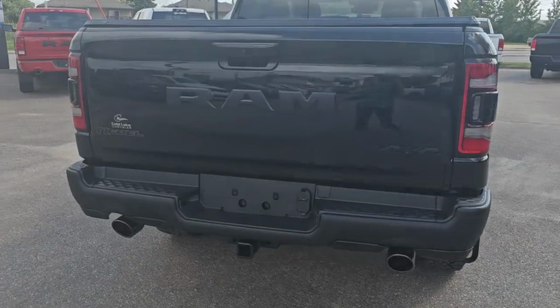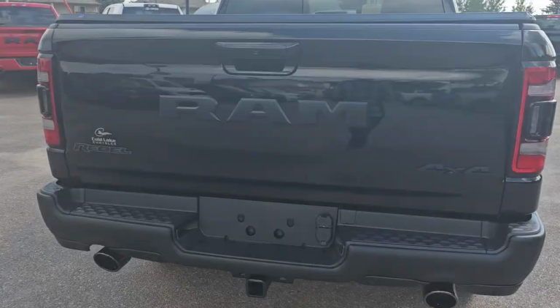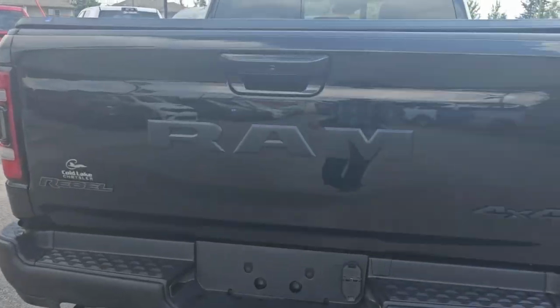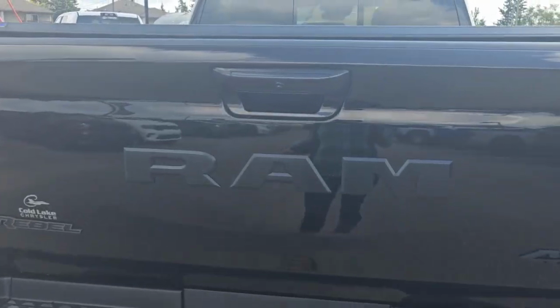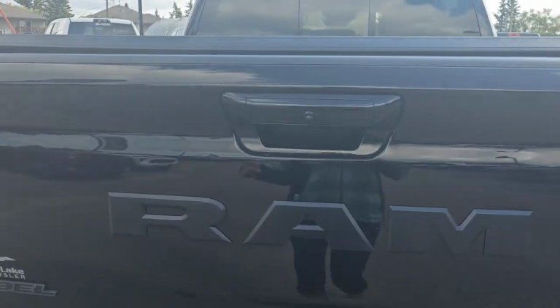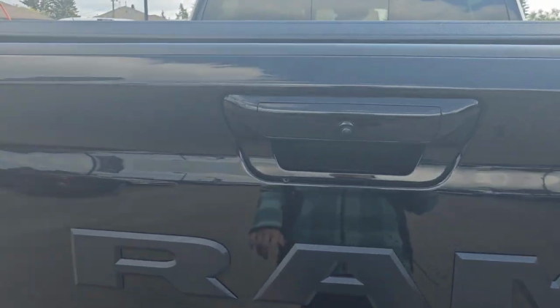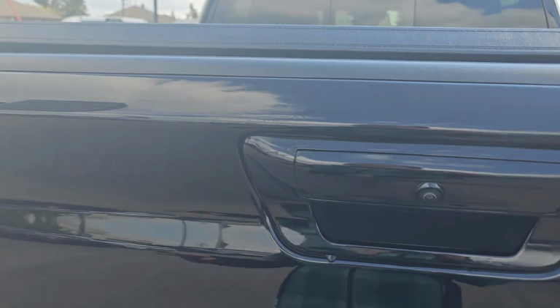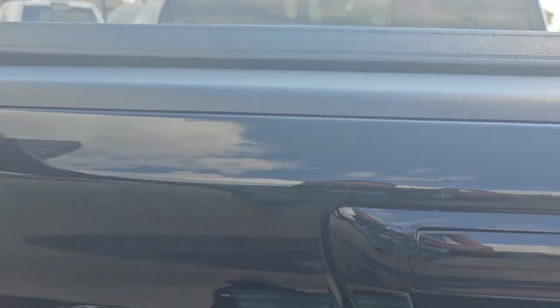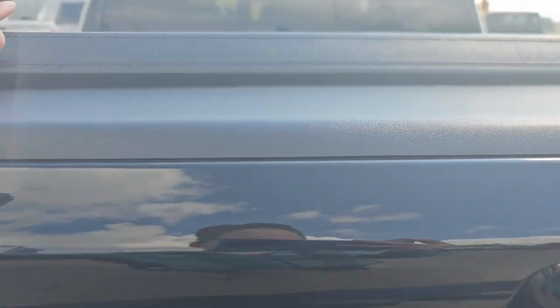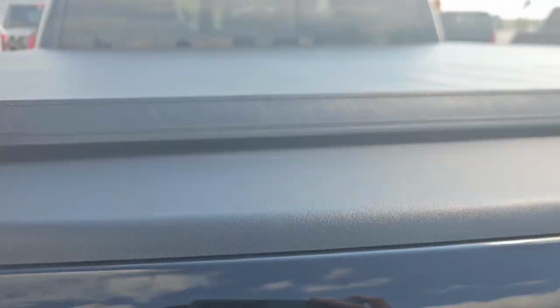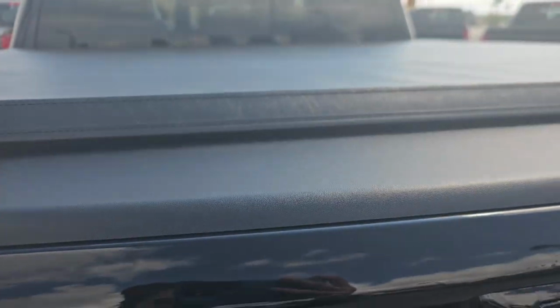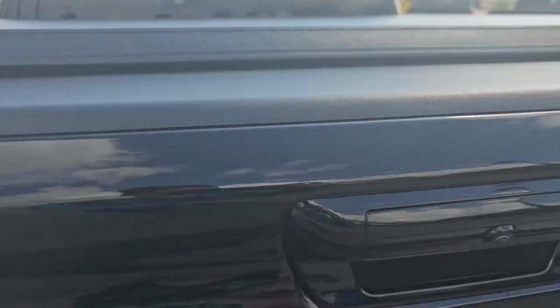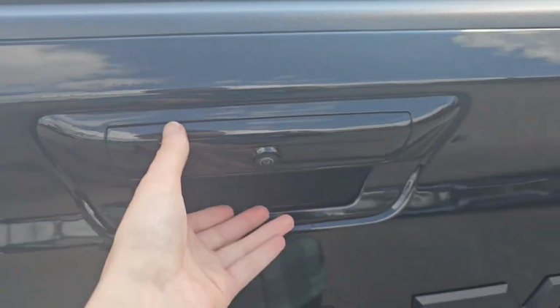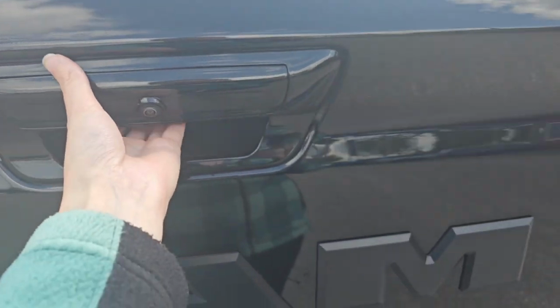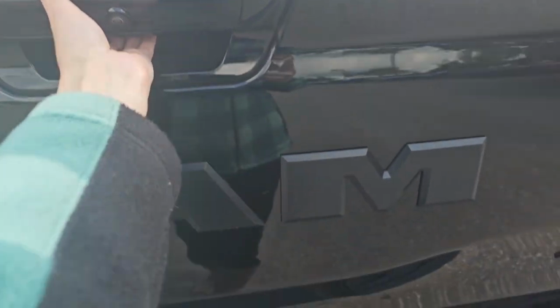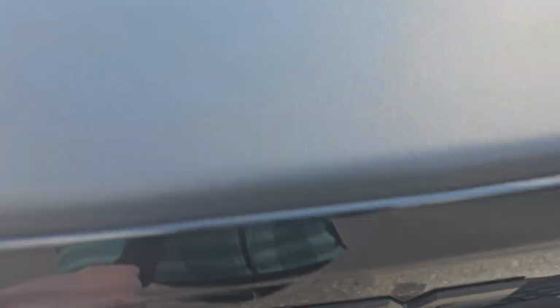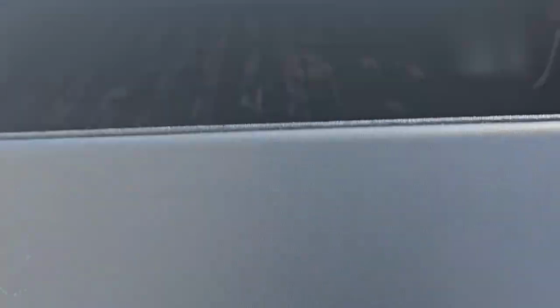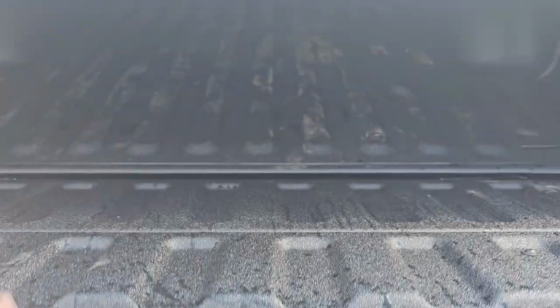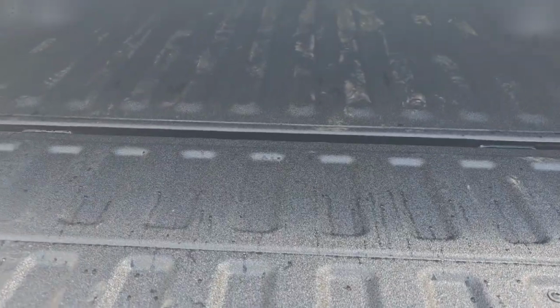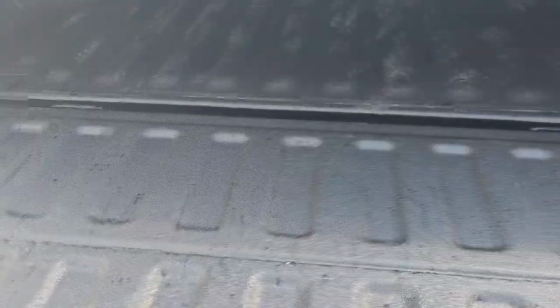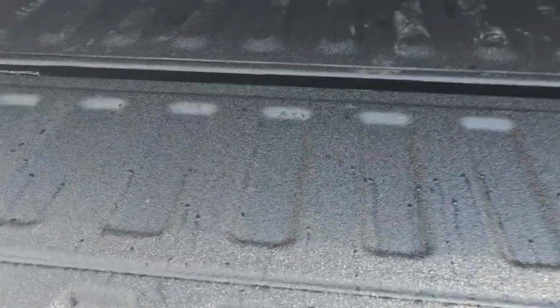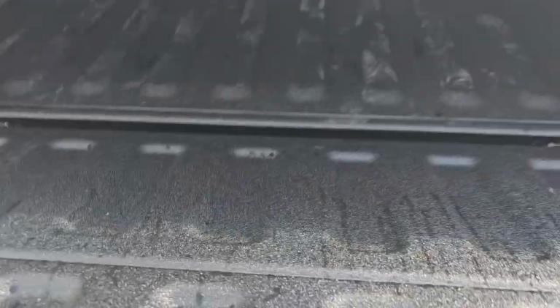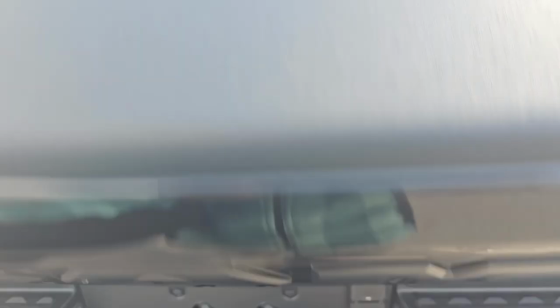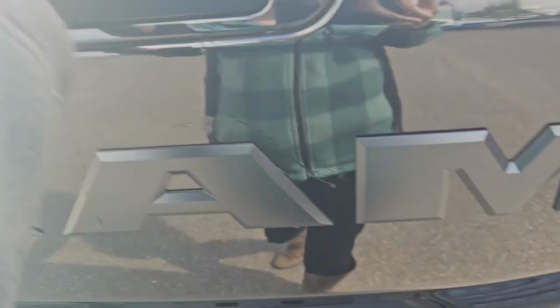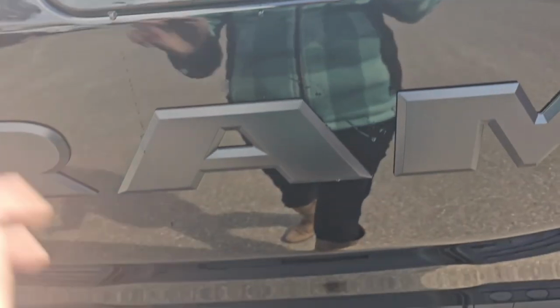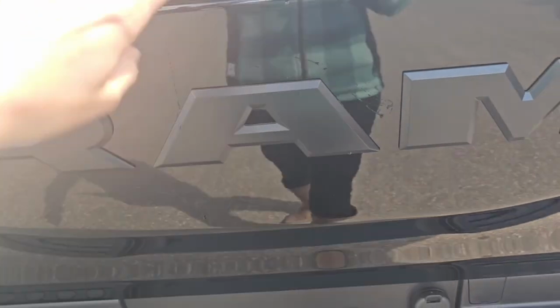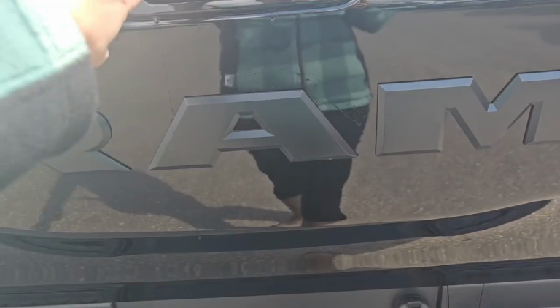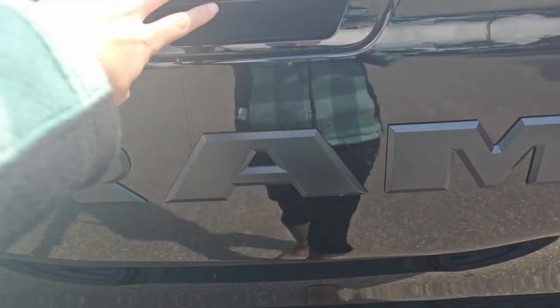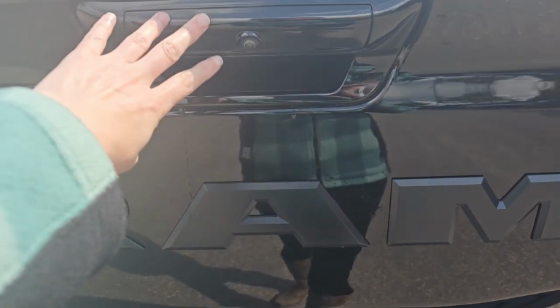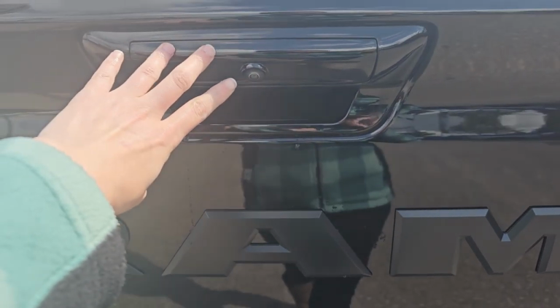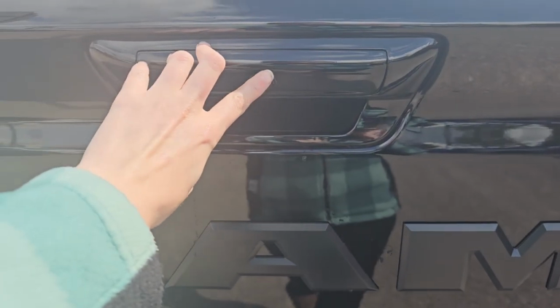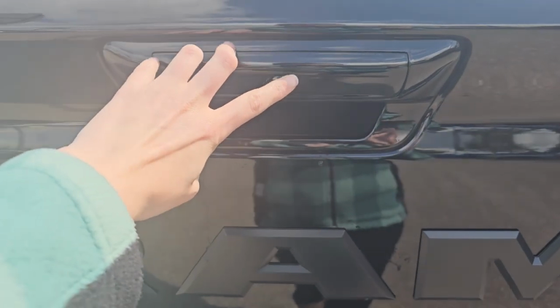Taking a look around the cargo box, this one does come equipped with the Mopar tonneau cover as well as the Mopar spray-in bed liner. And then on the back here, you'll notice the backup camera.